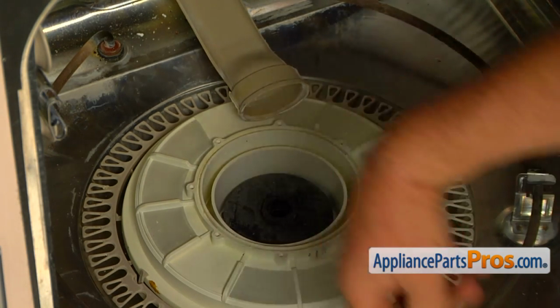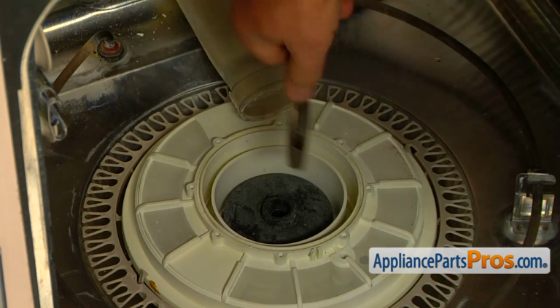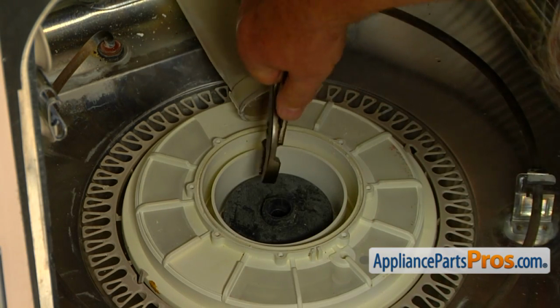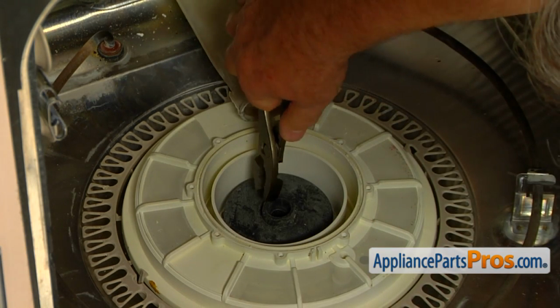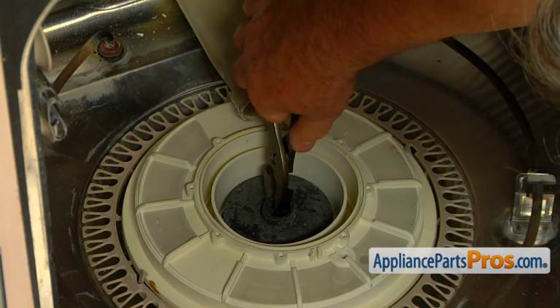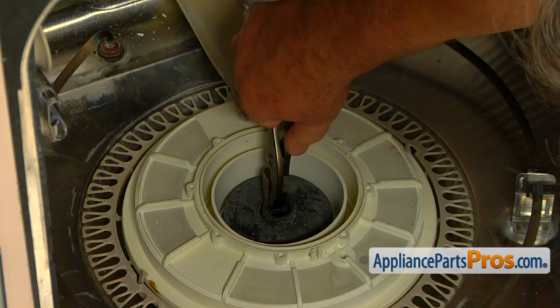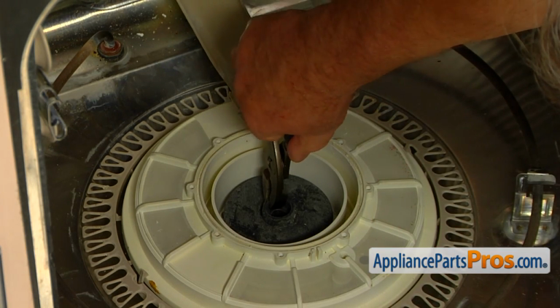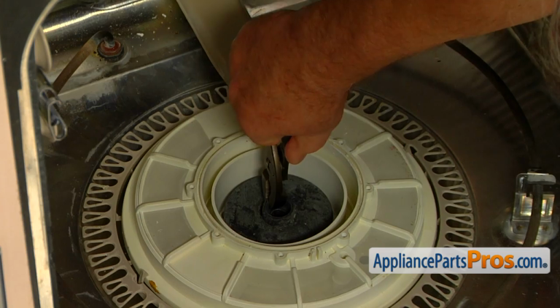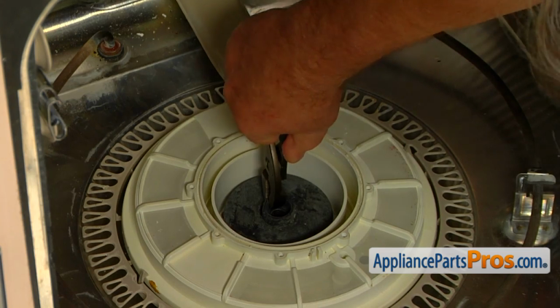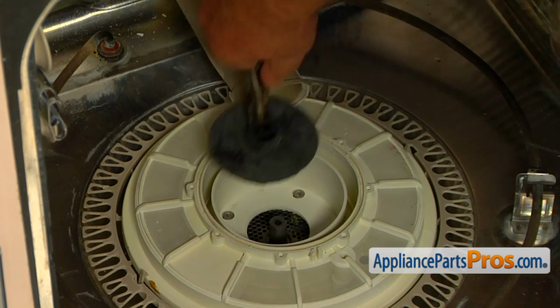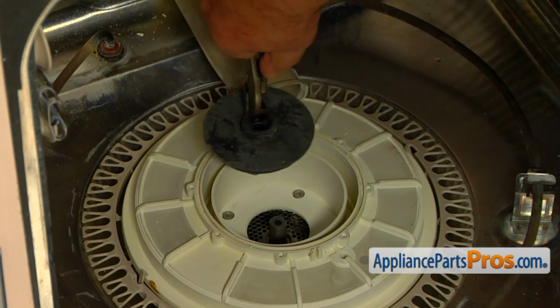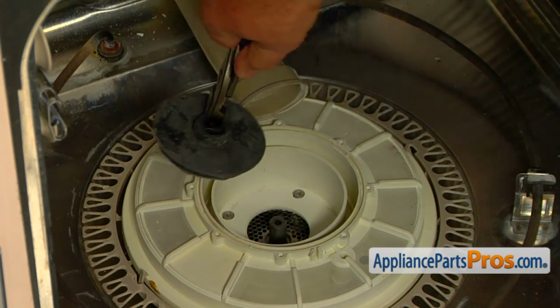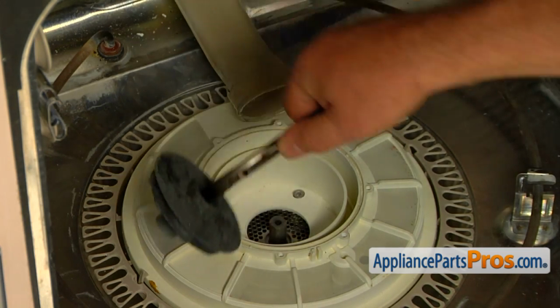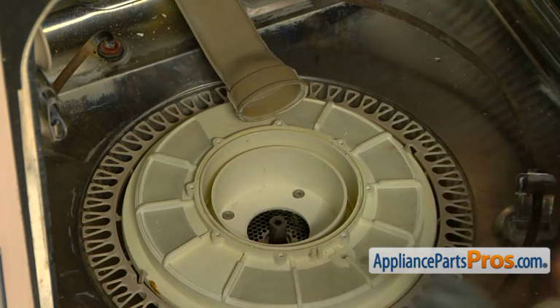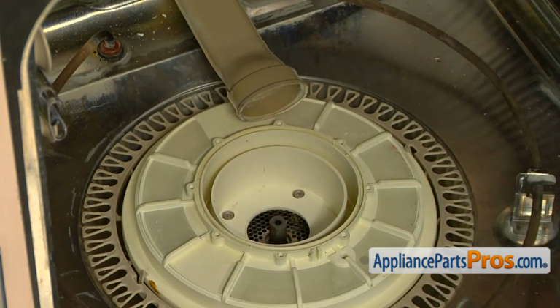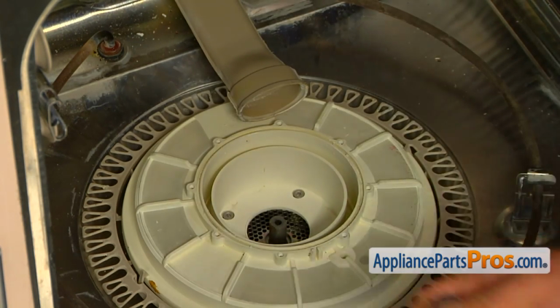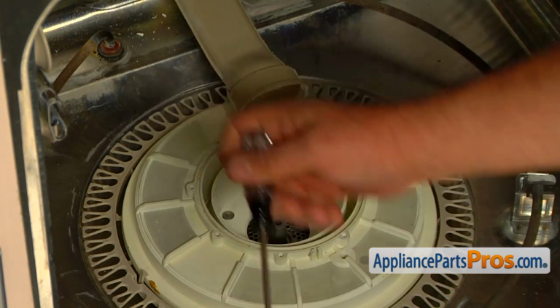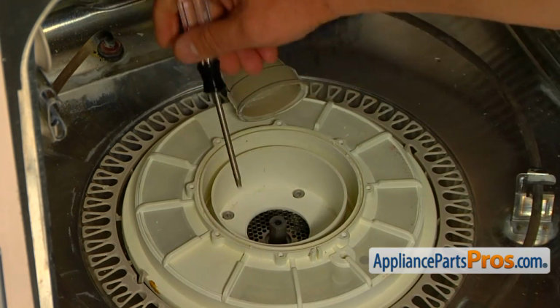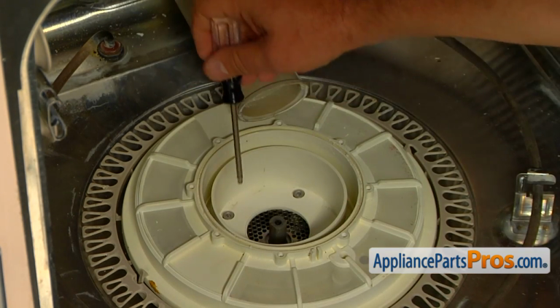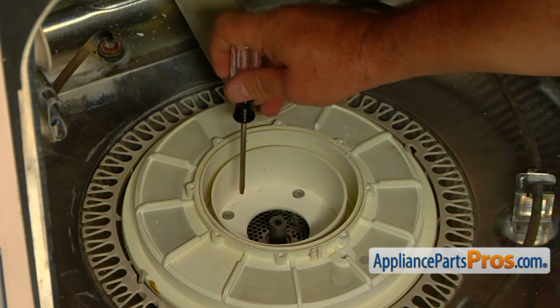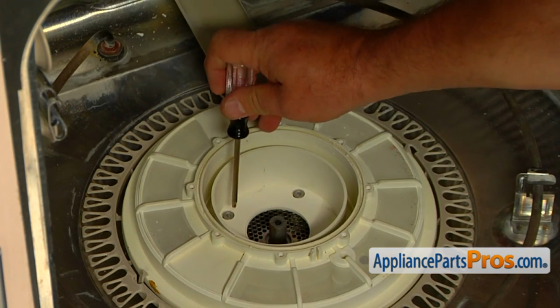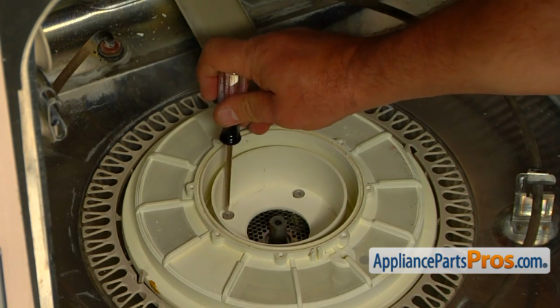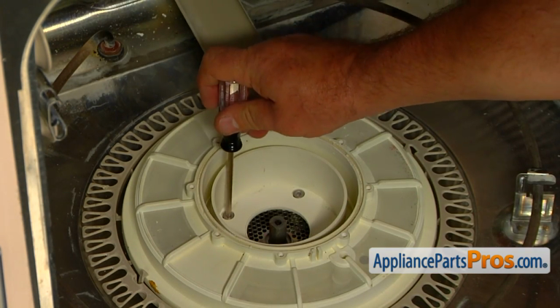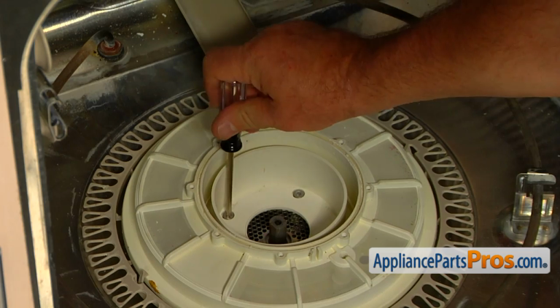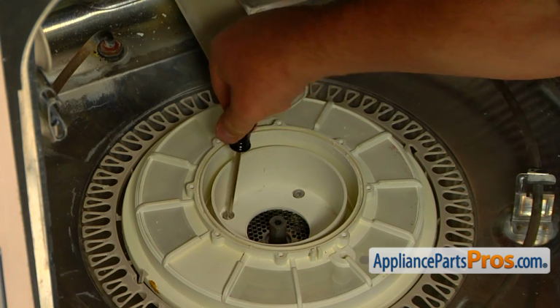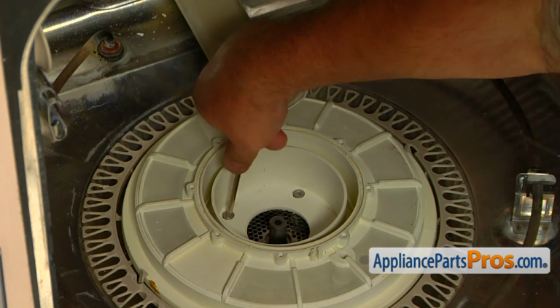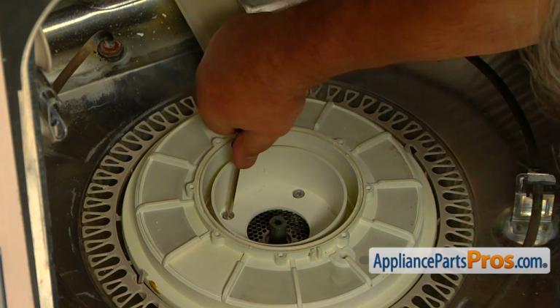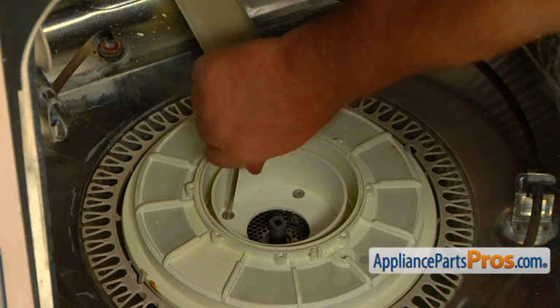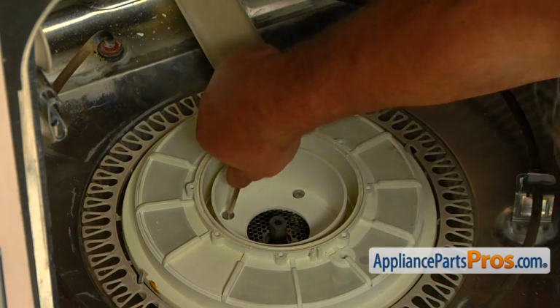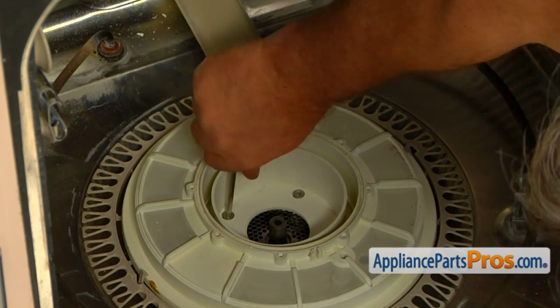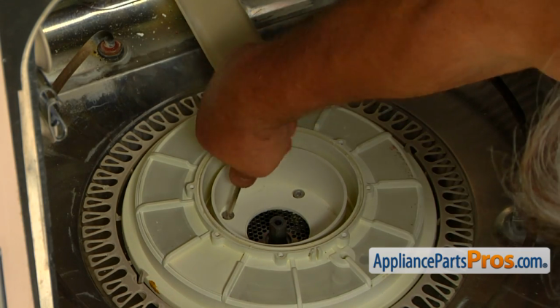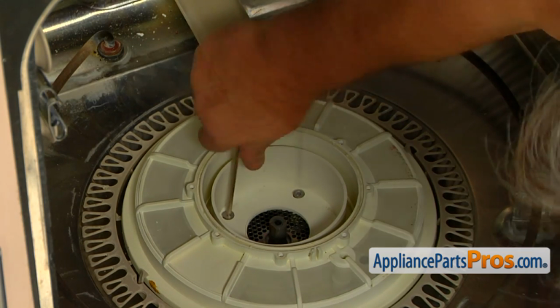Use the pliers. Then, using the Torq 20 screwdriver, remove the four screws and take off the pump filter assembly.